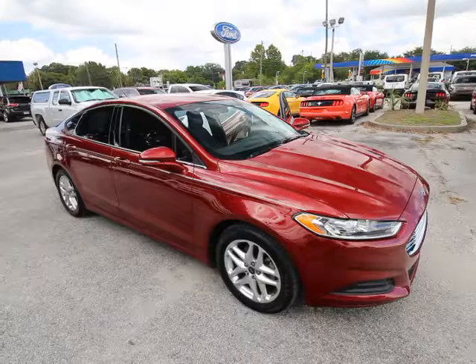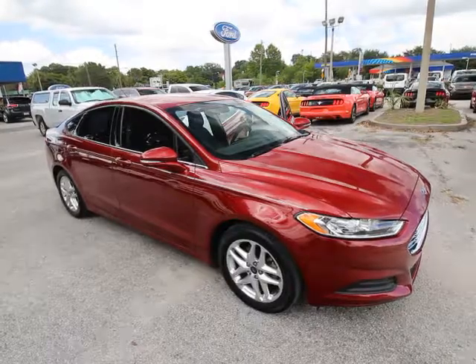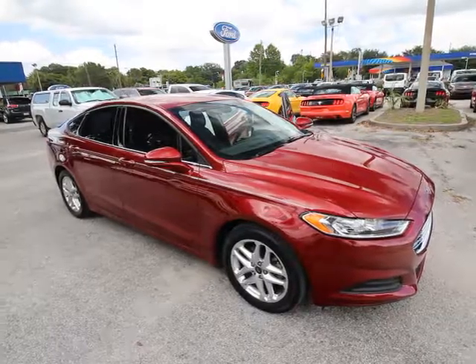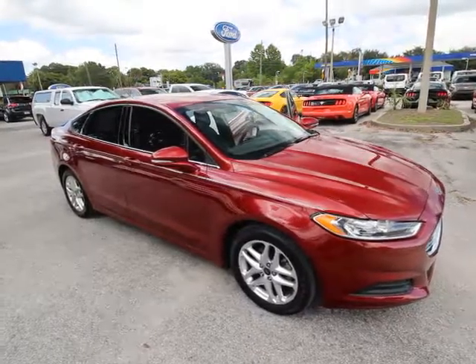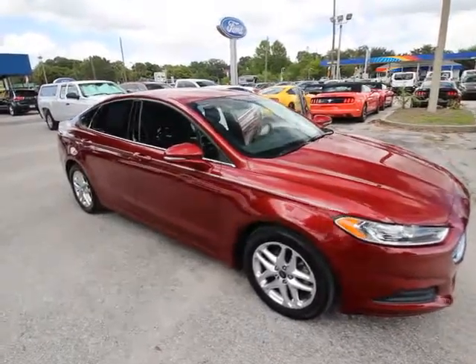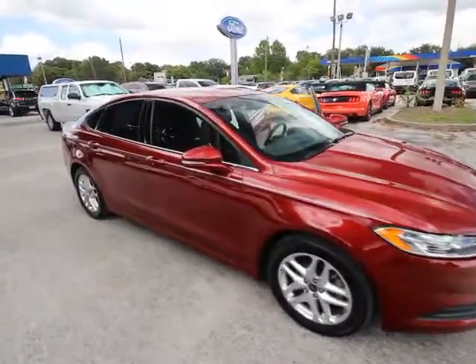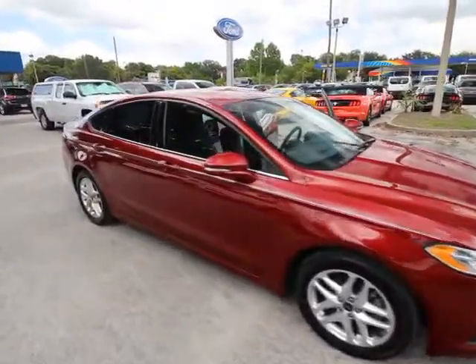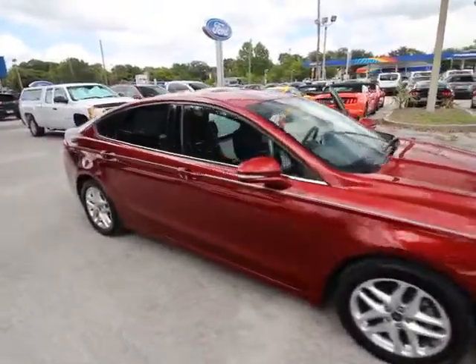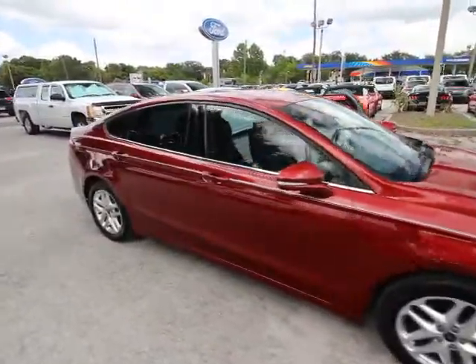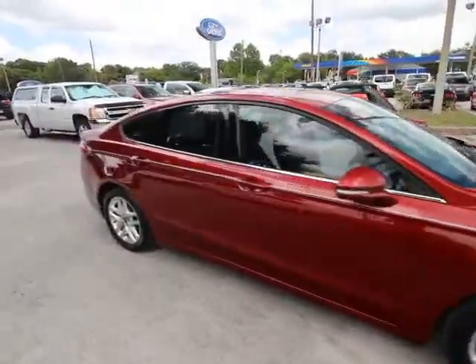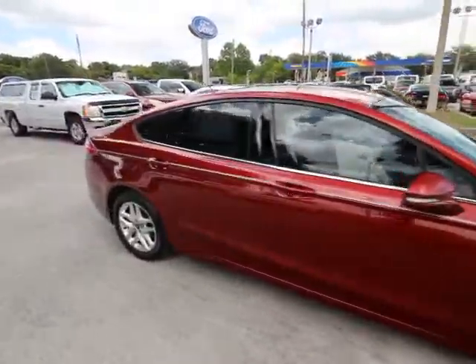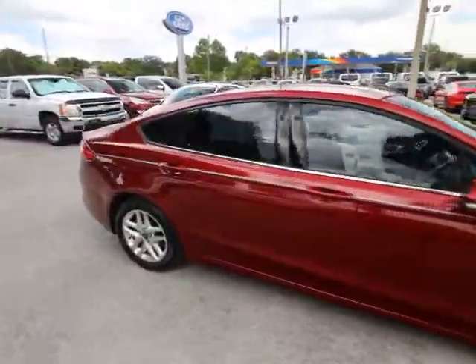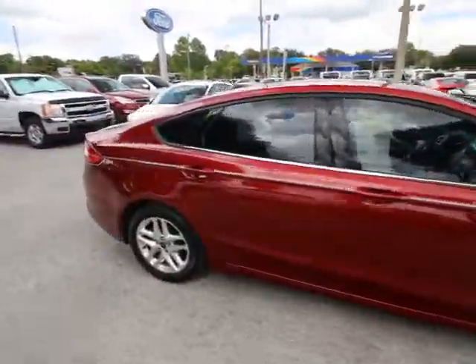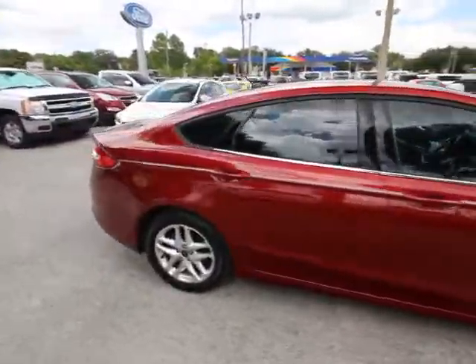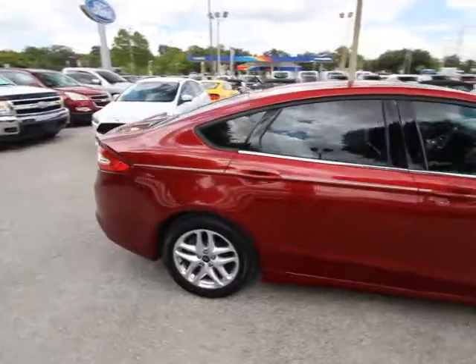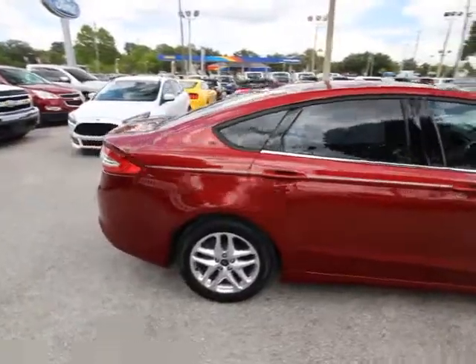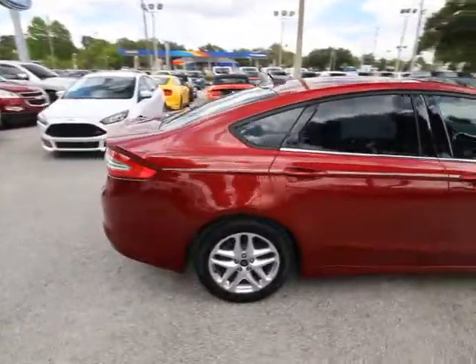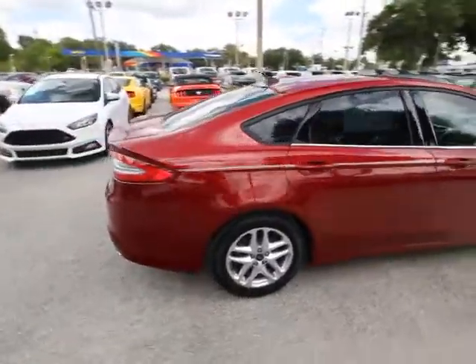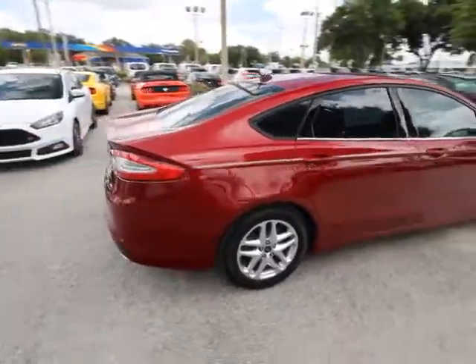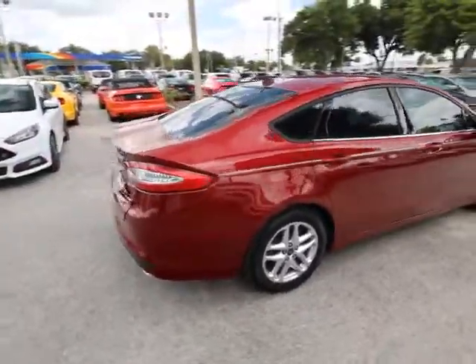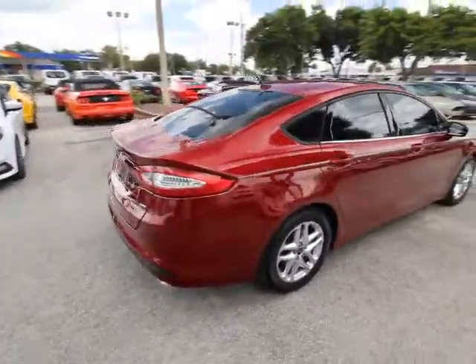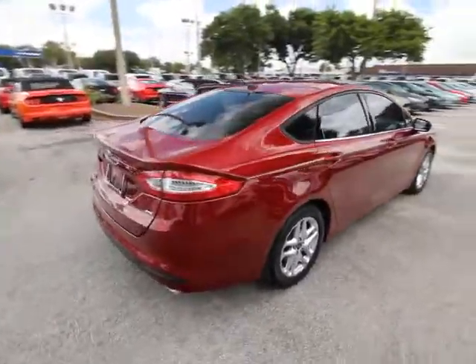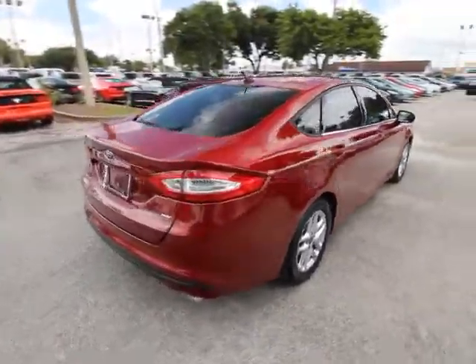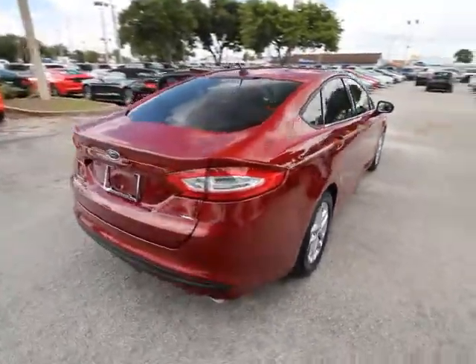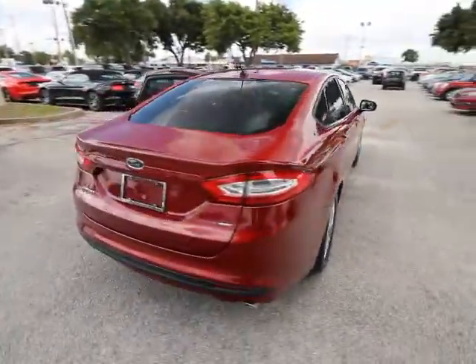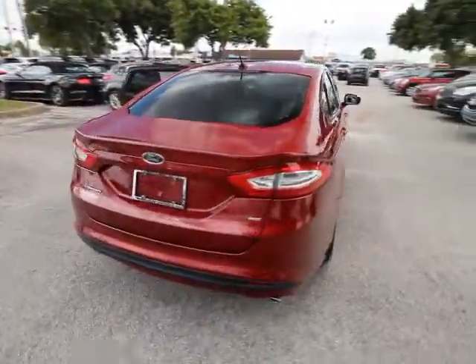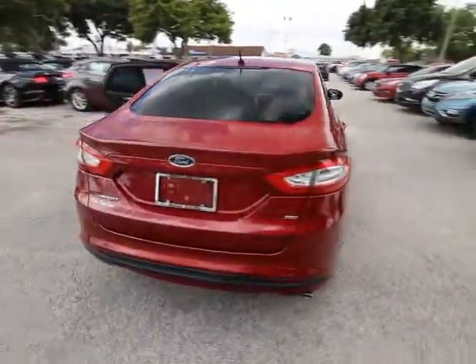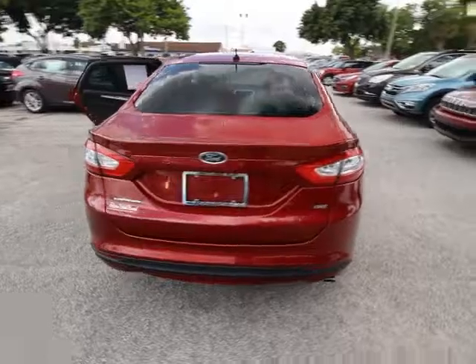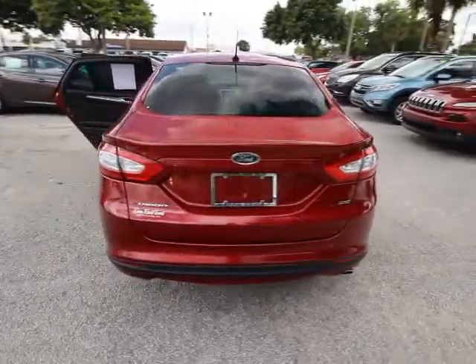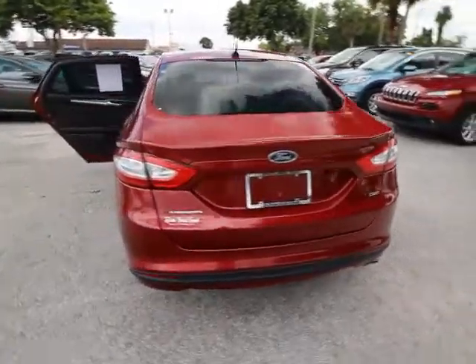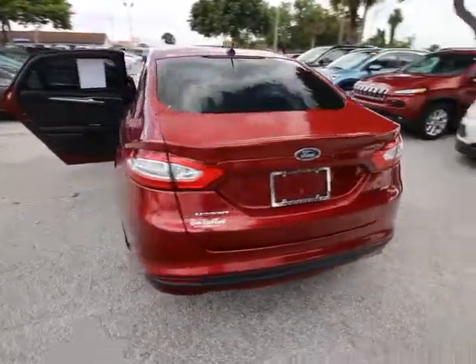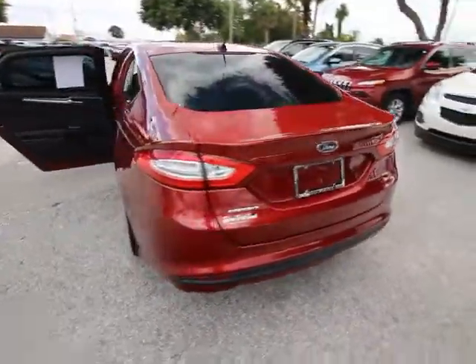The 2013 Ford Fusion. You can have both impressive power and great economy in a Fusion. This vehicle has less than 30,000 miles. Here are some of this vehicle's great options.